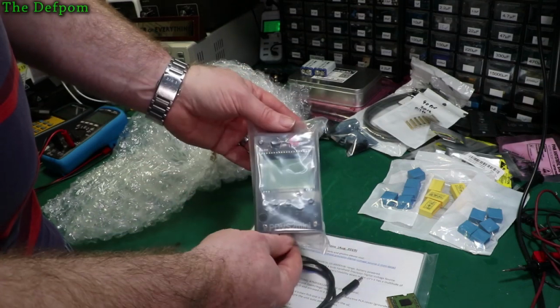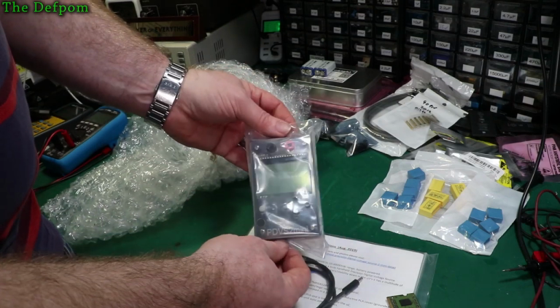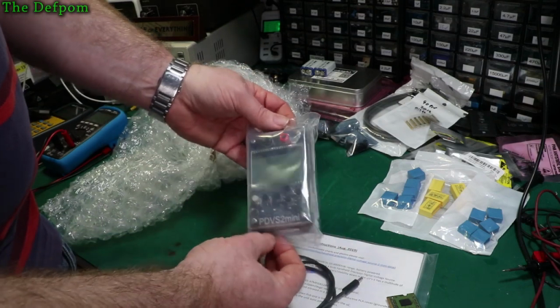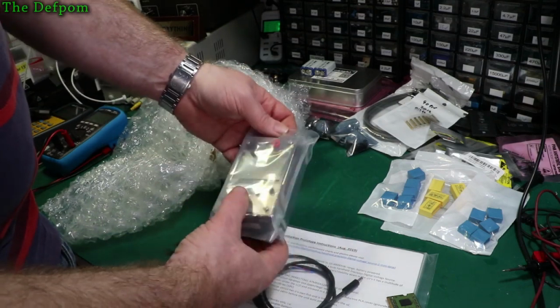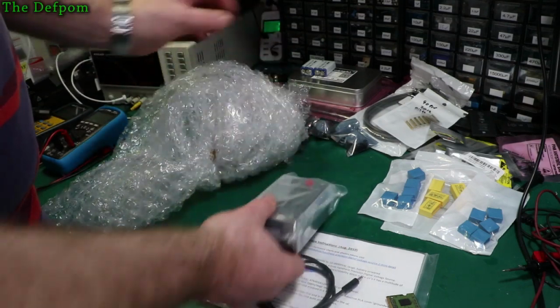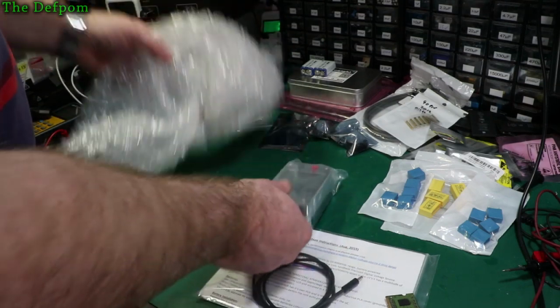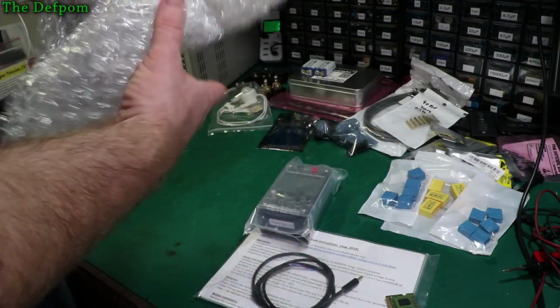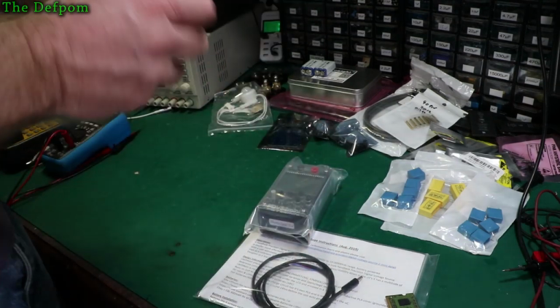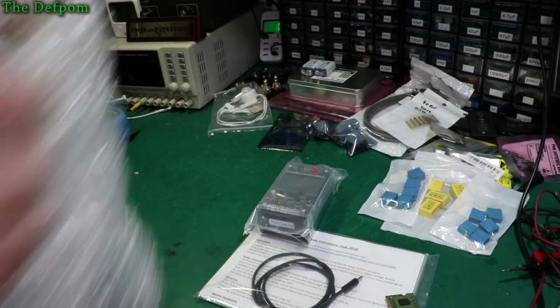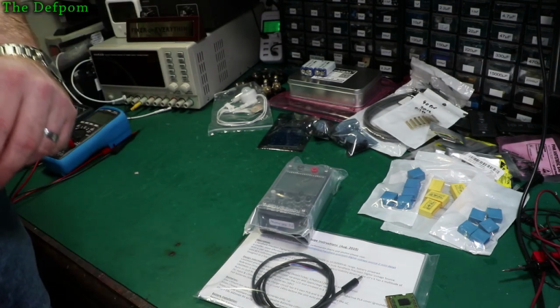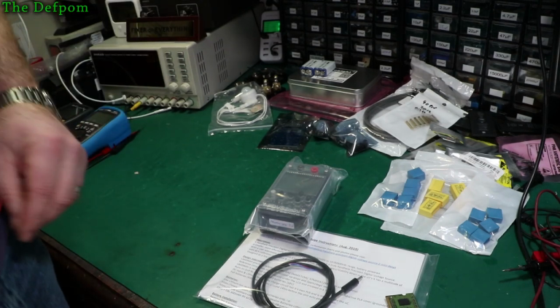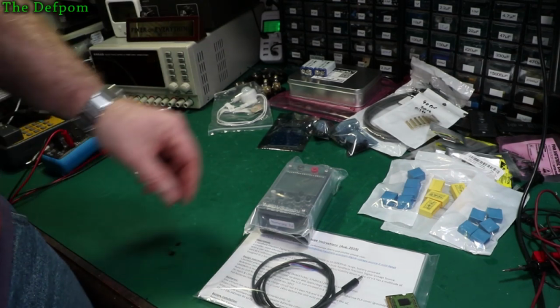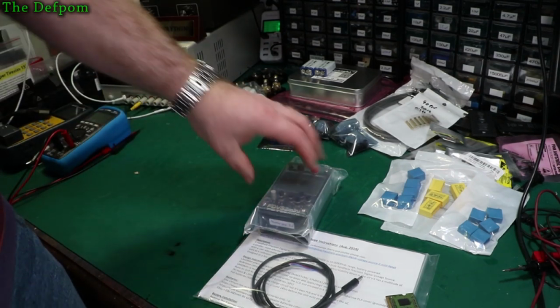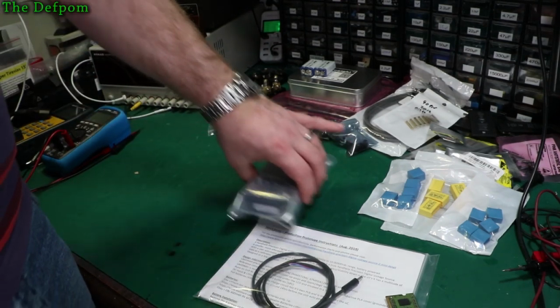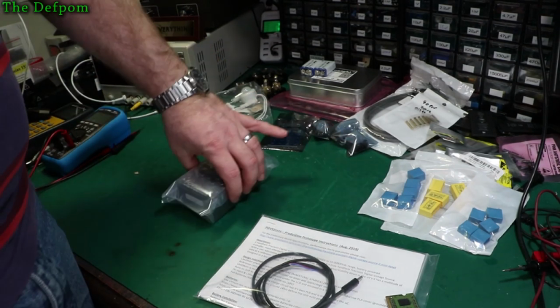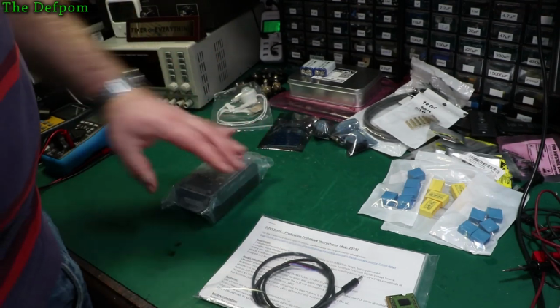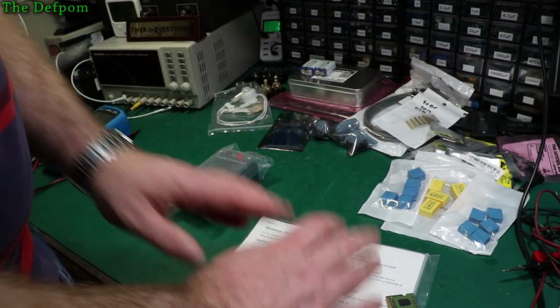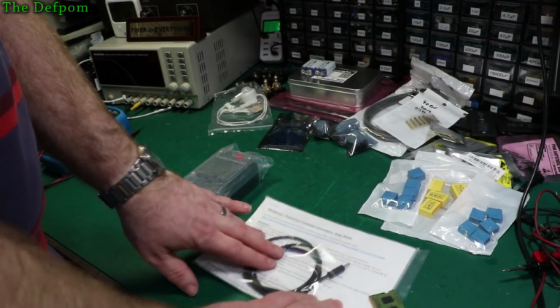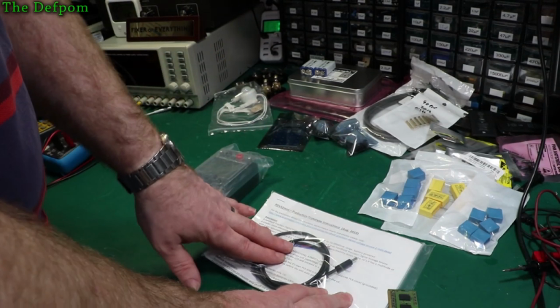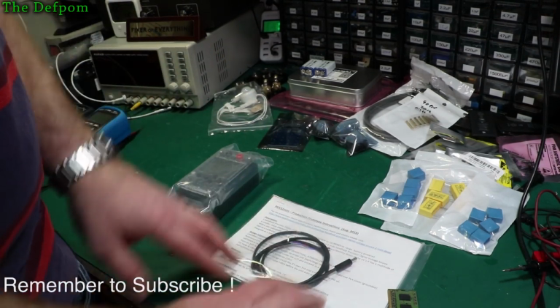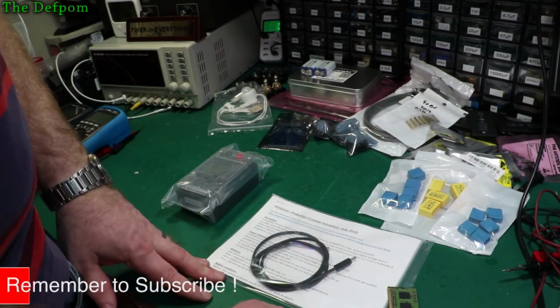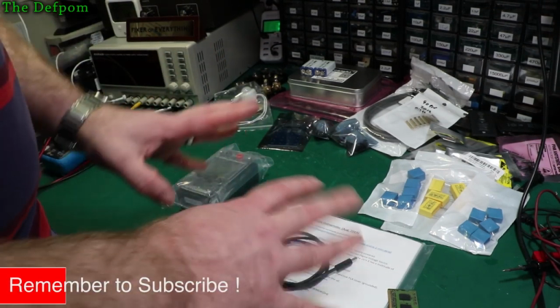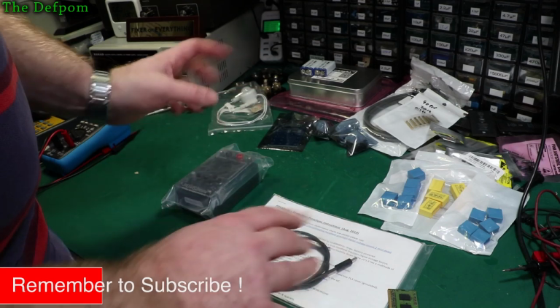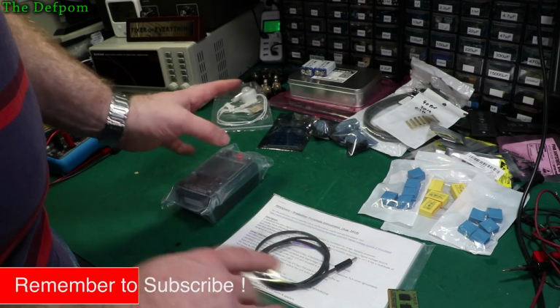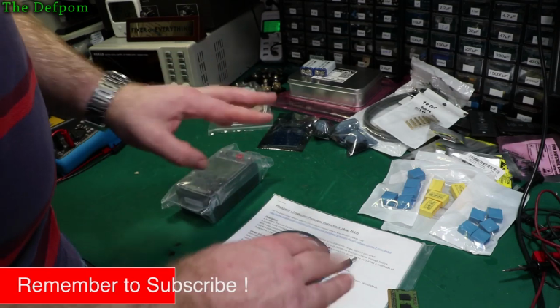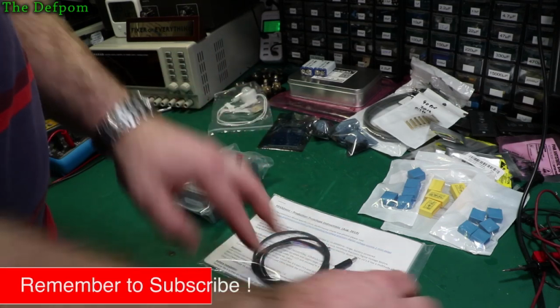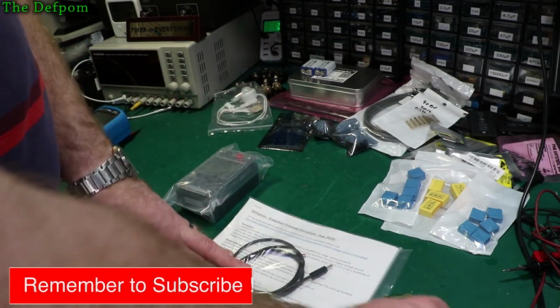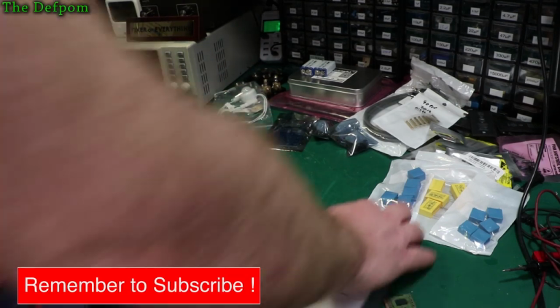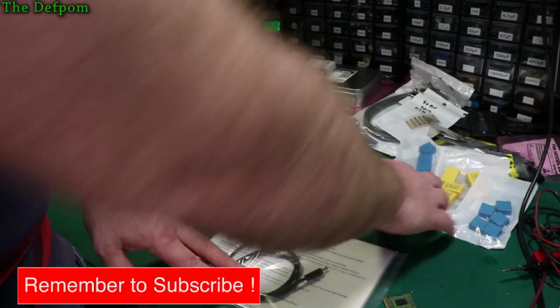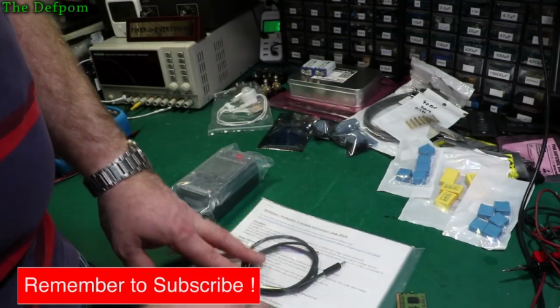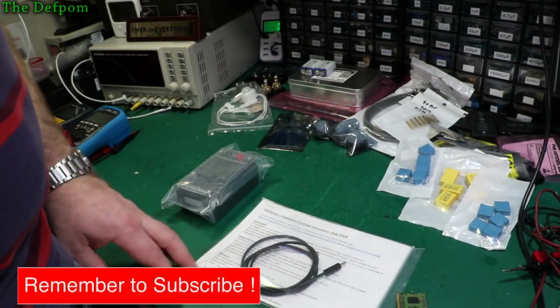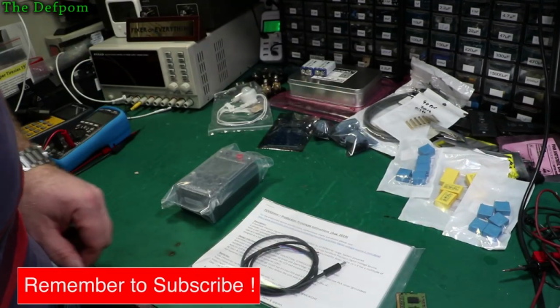And there we go — lovely packaging. Get all this out of the way. Should I read the instructions or should I just turn it on? What to do?